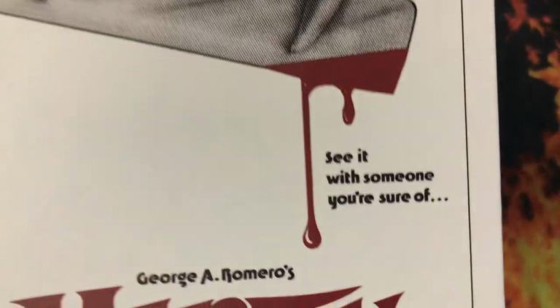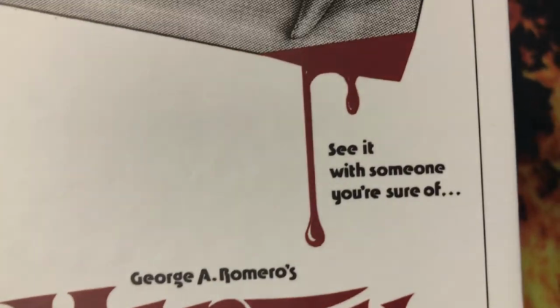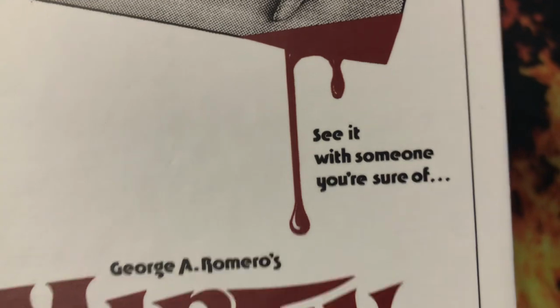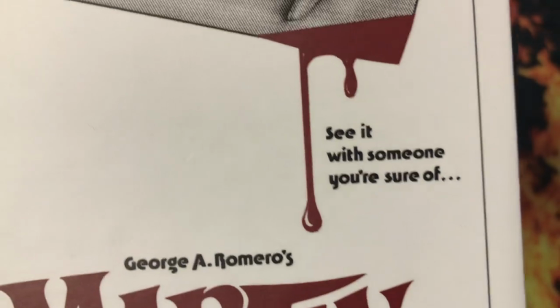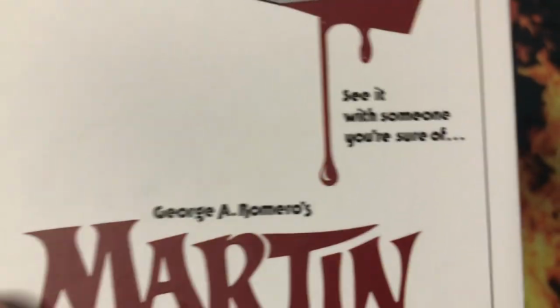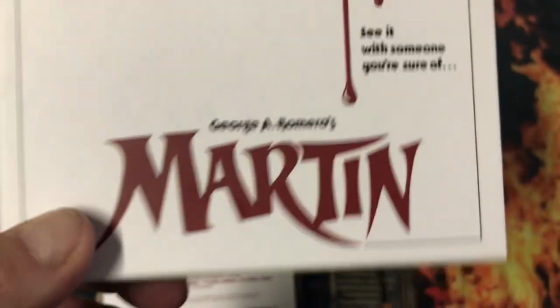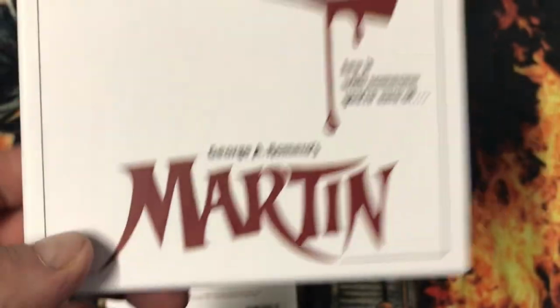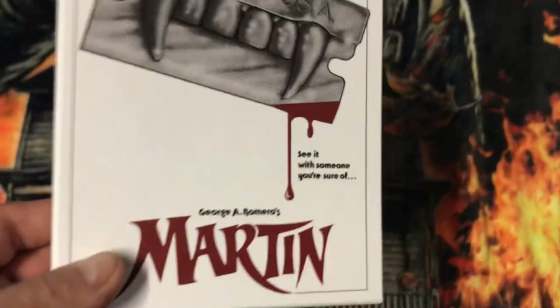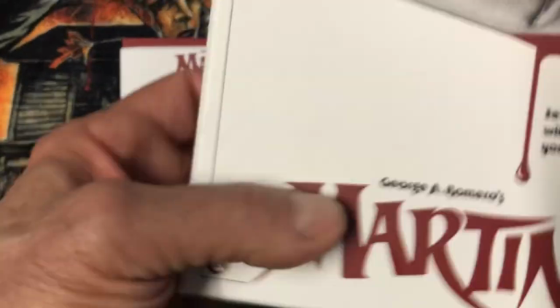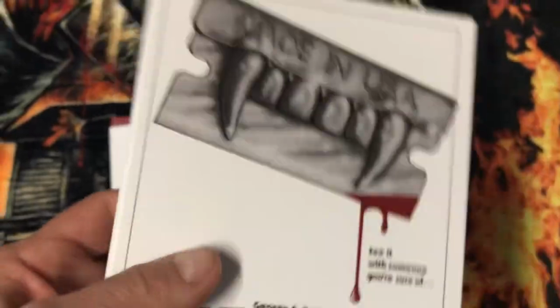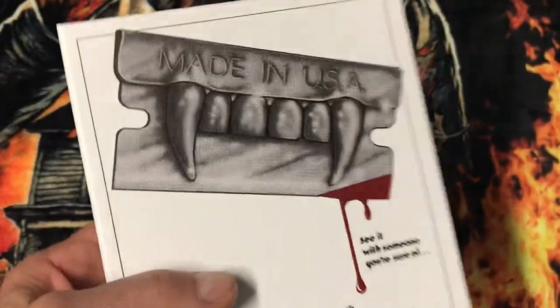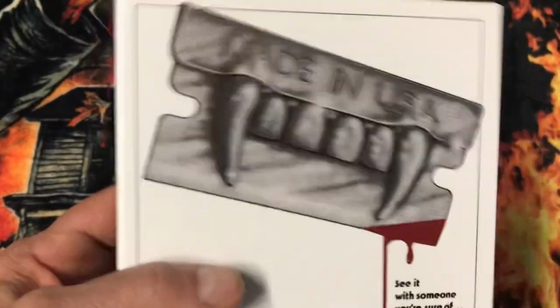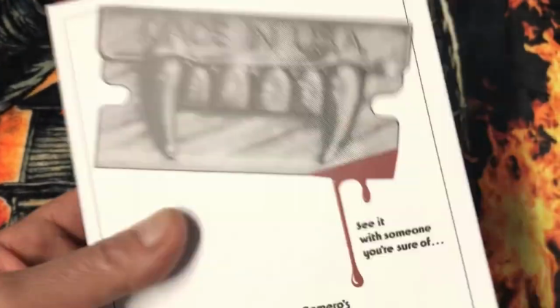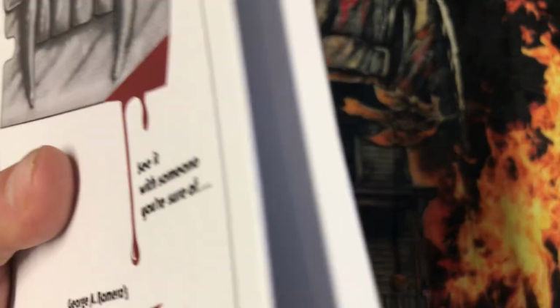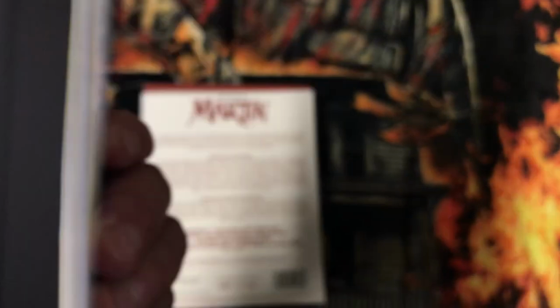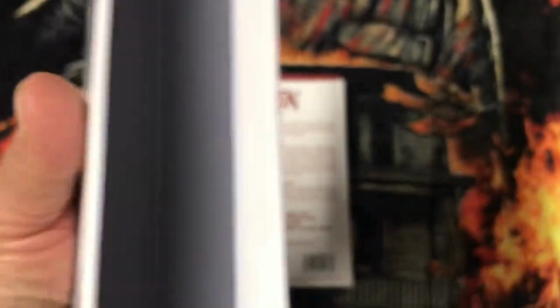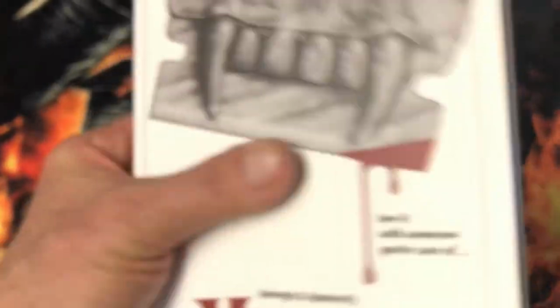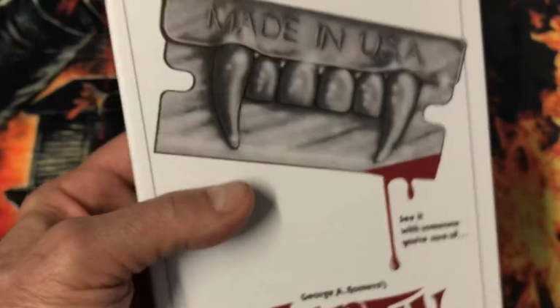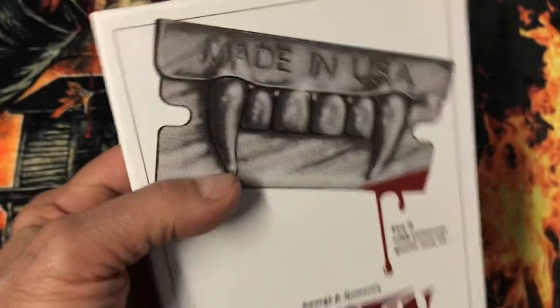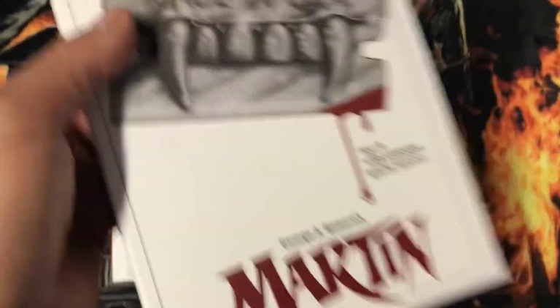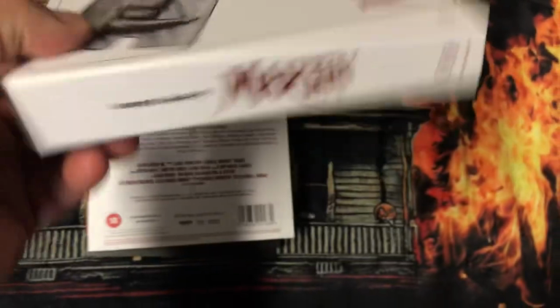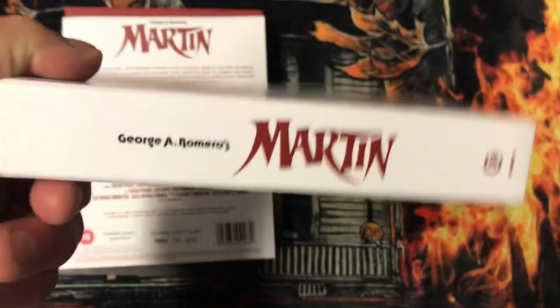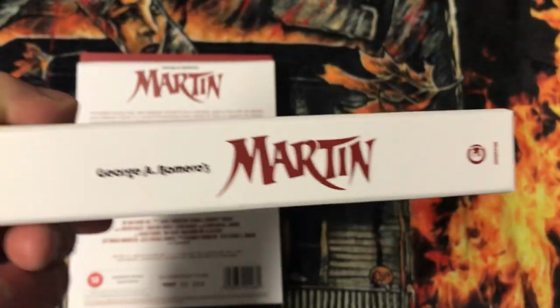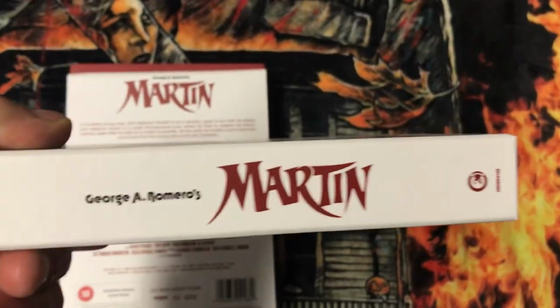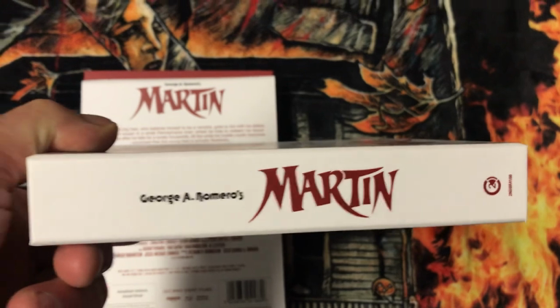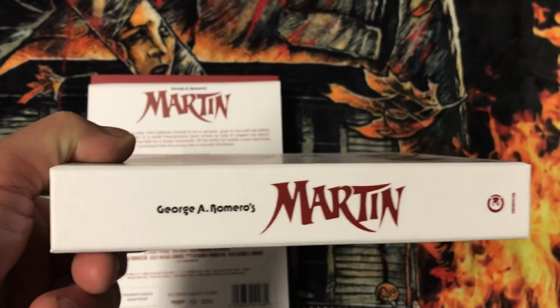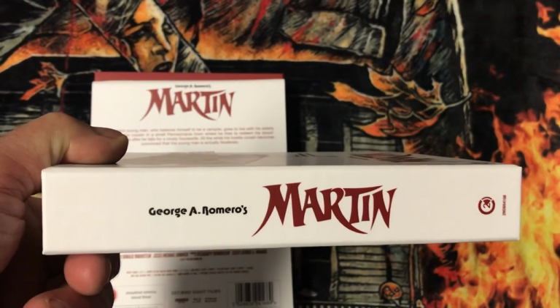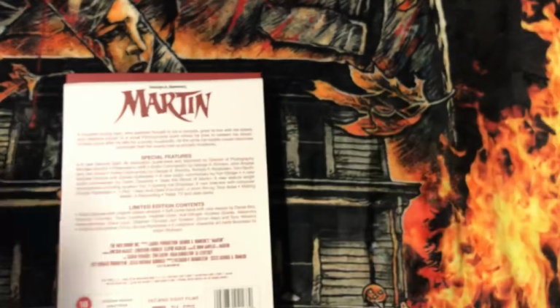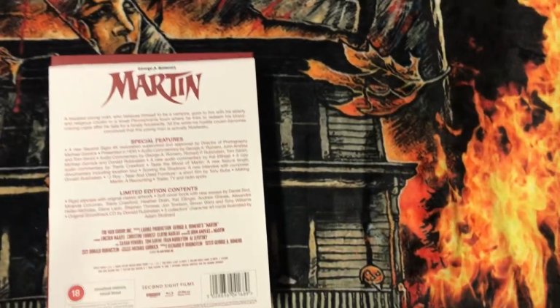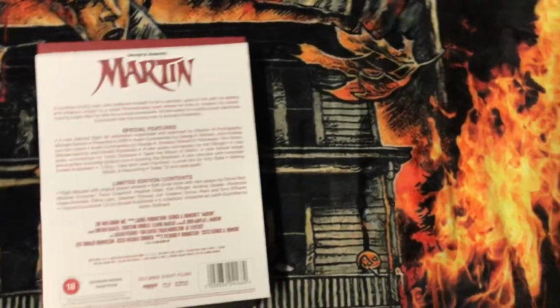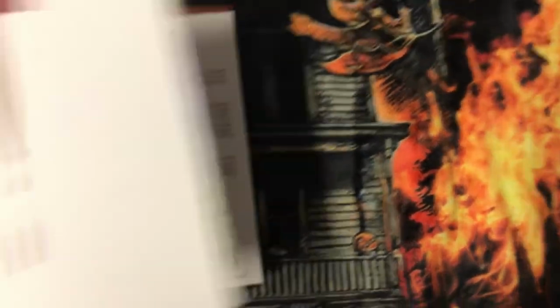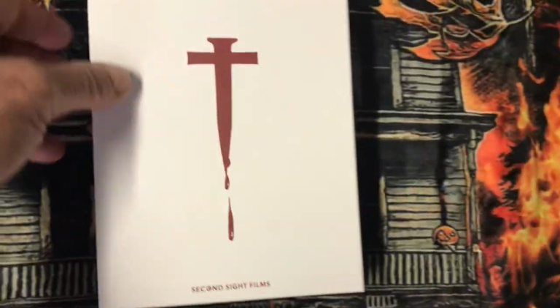This is the box — real sturdy, real sturdy box. Here's the spine, and then here is the back.